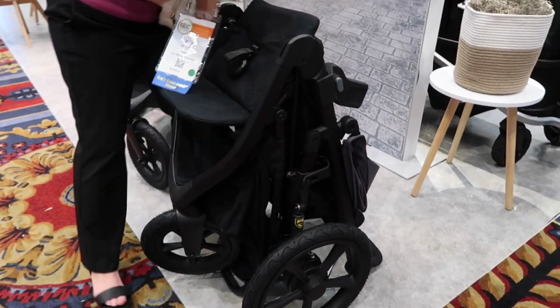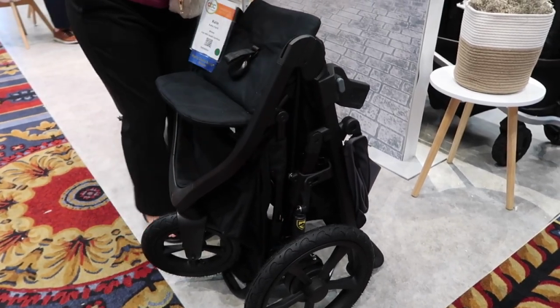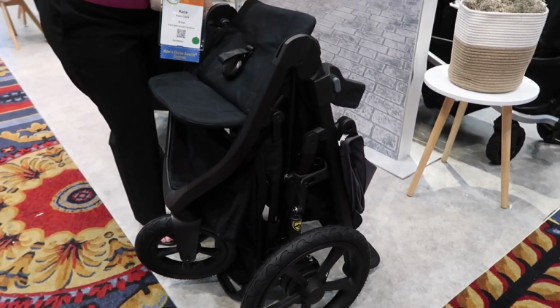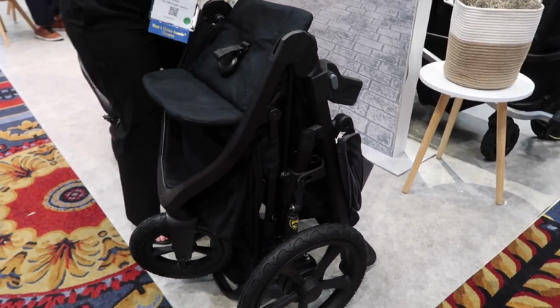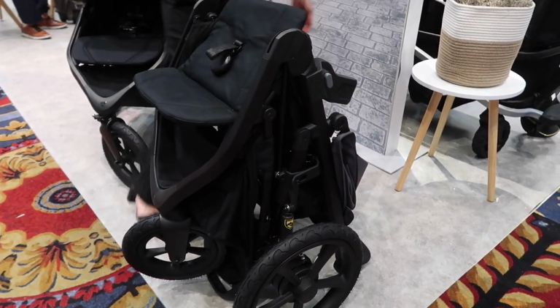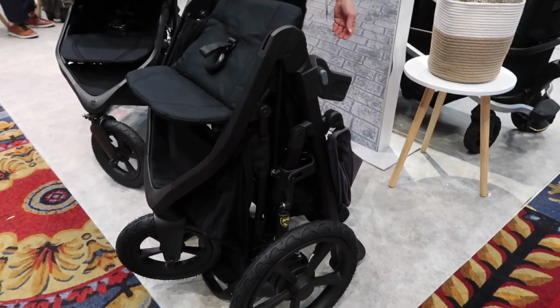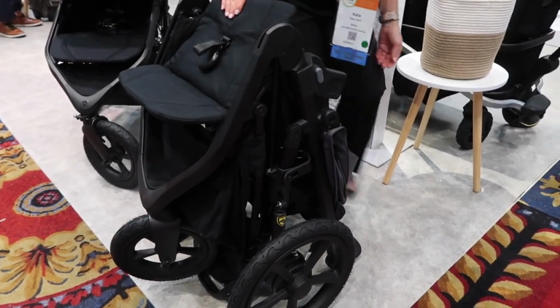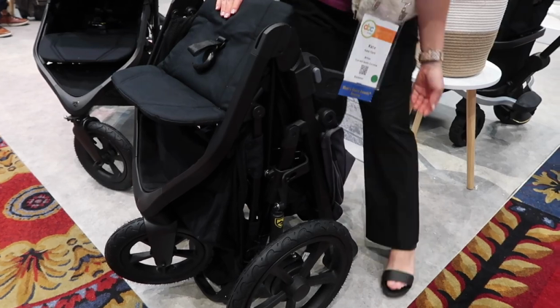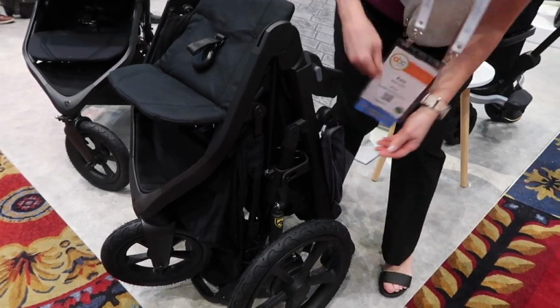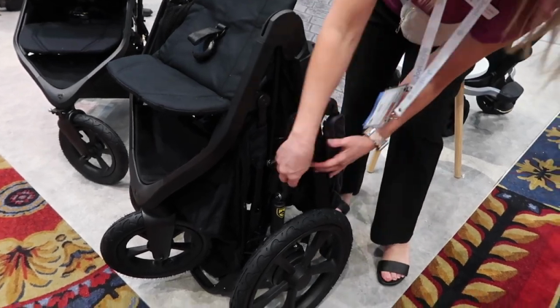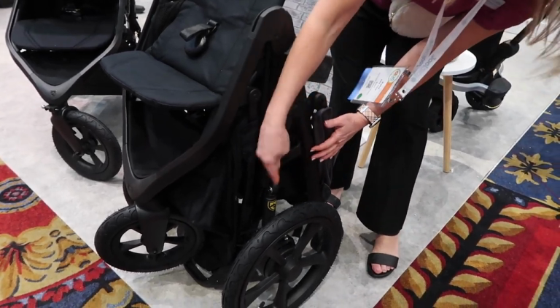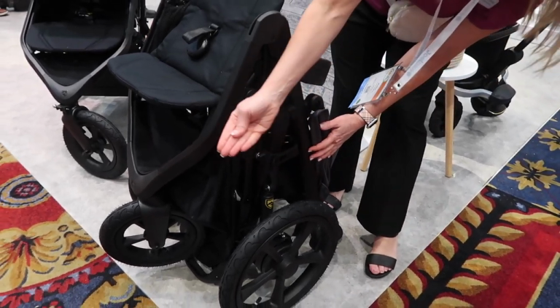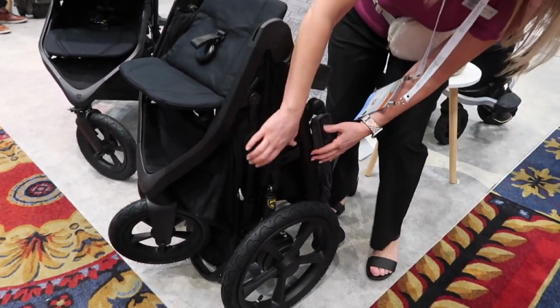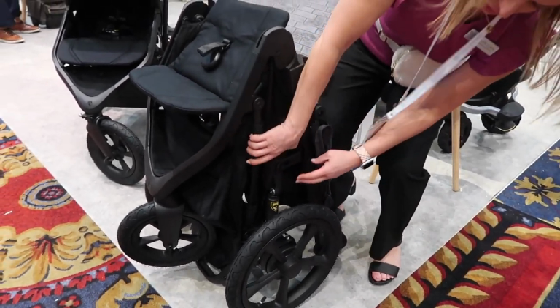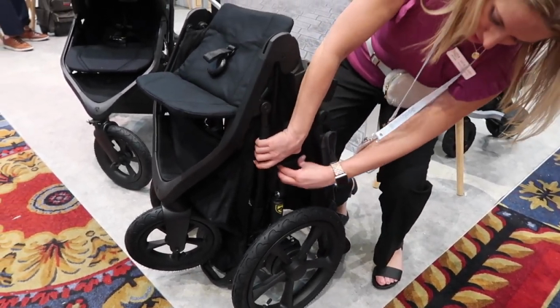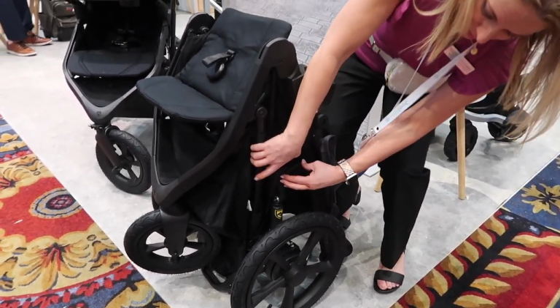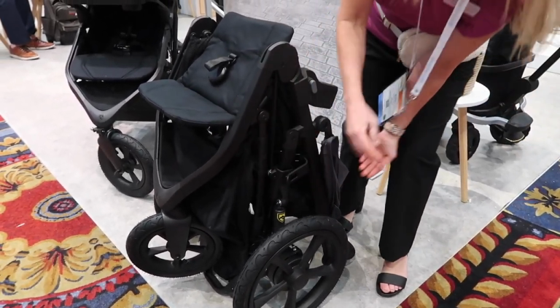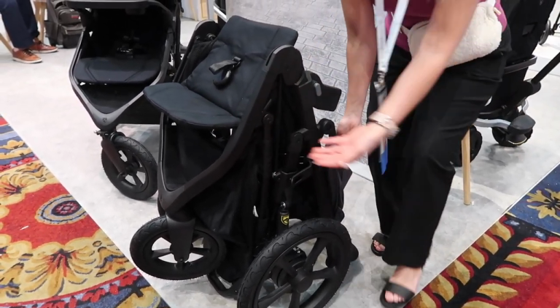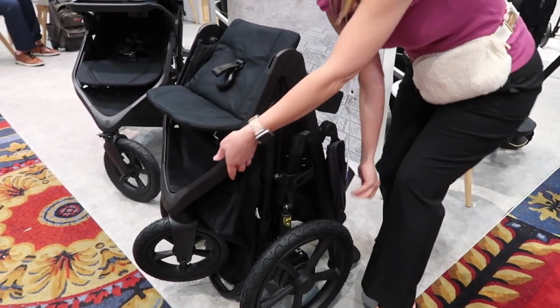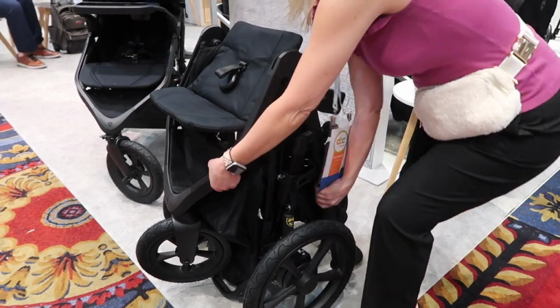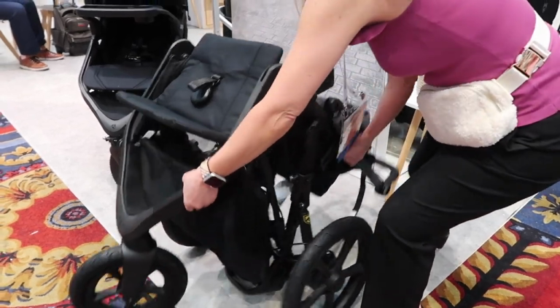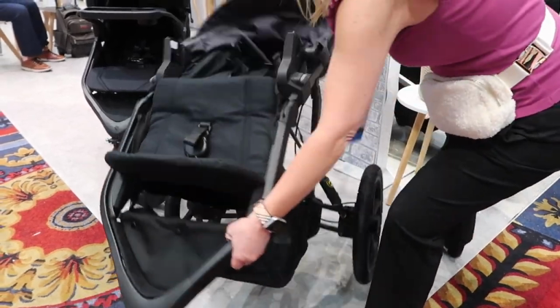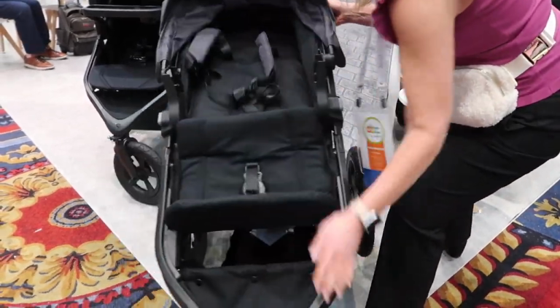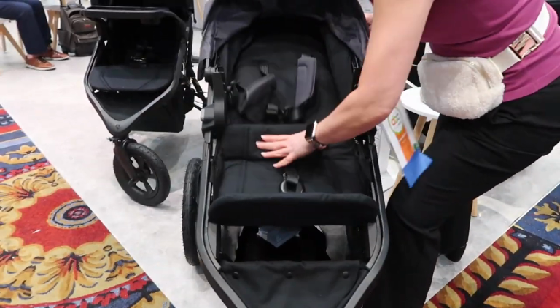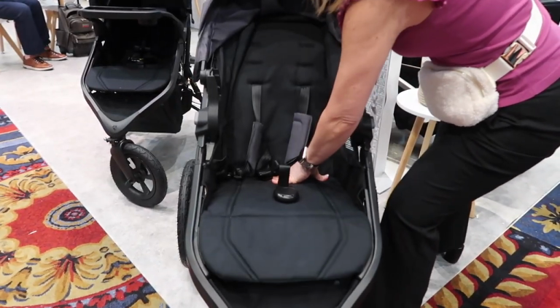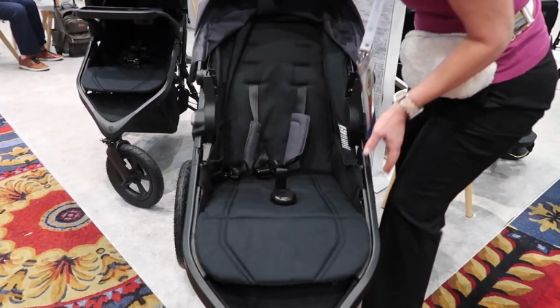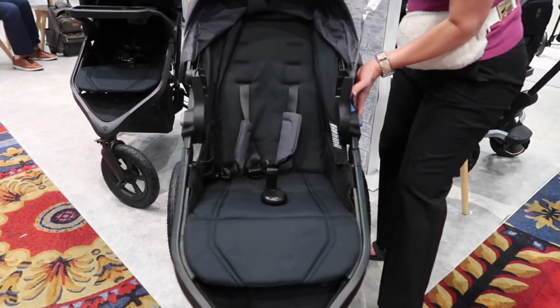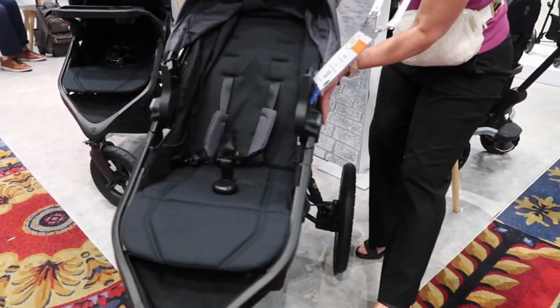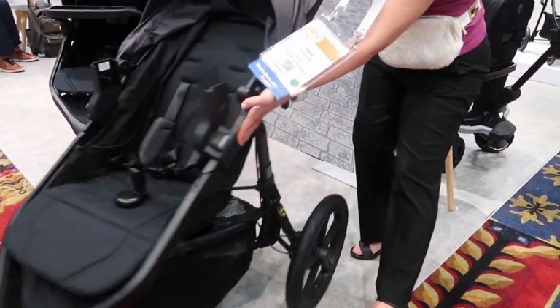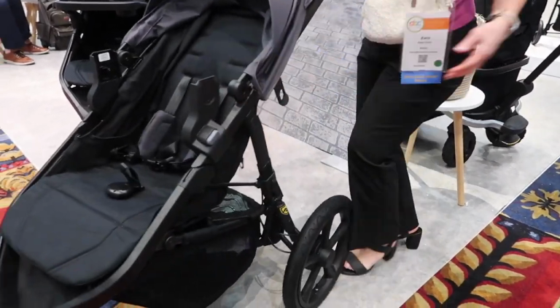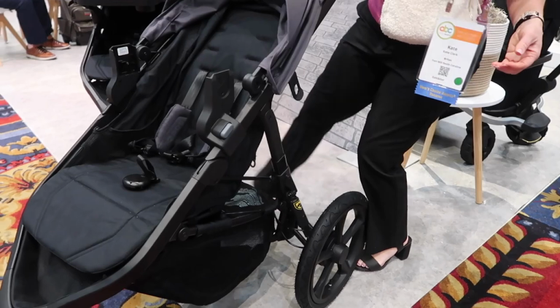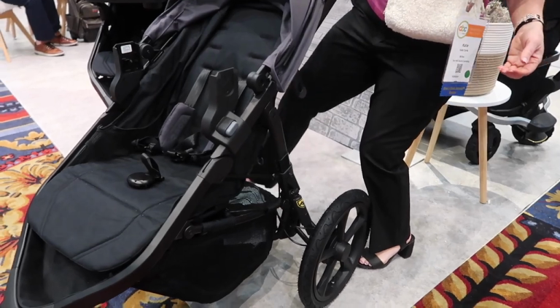I'm going to open it back up so you can see. It does have the chassis lock — we're just going to squeeze the frame to unlock that, pull it back open, and push down the seat to unlock it.